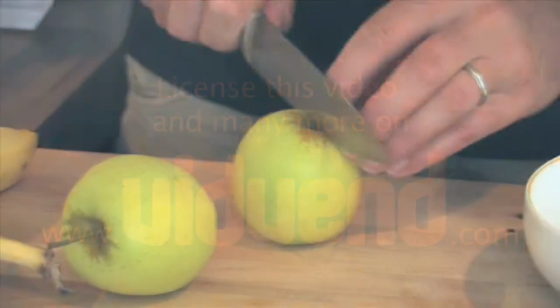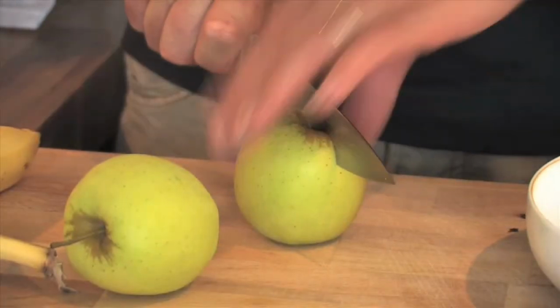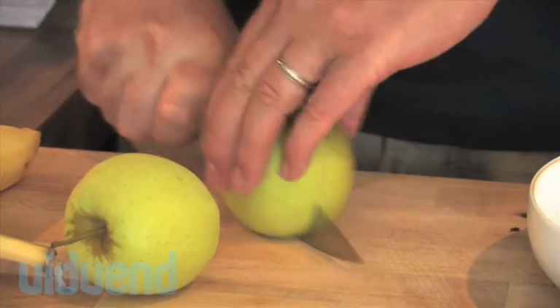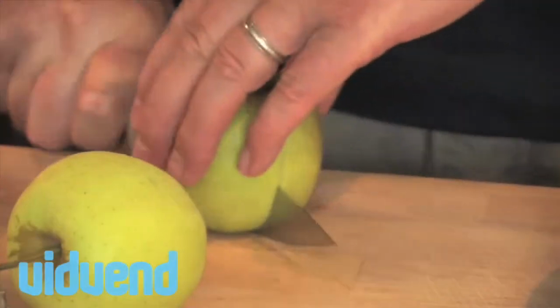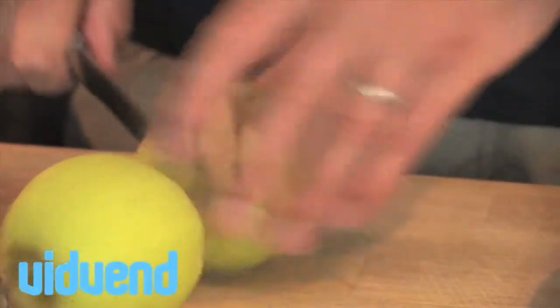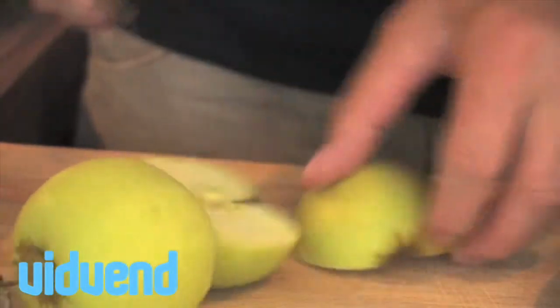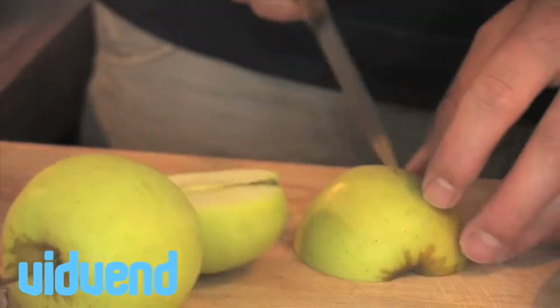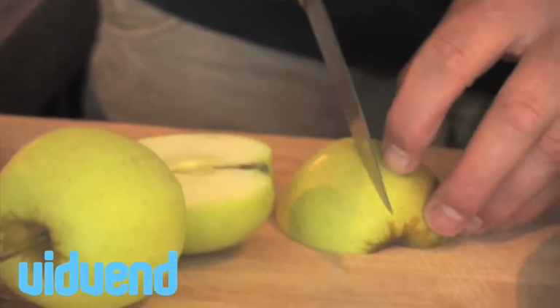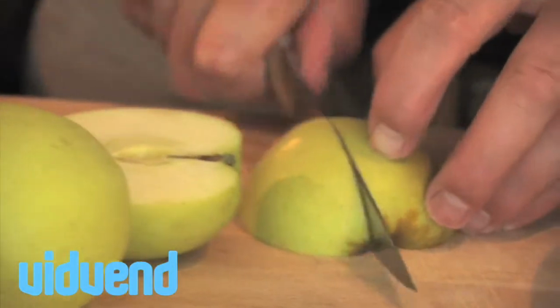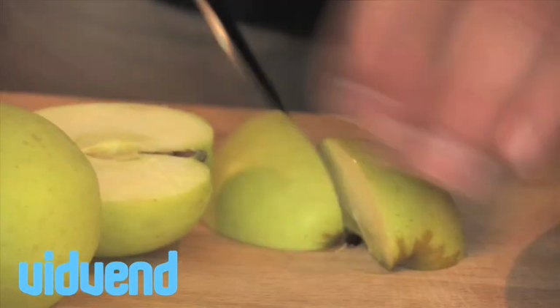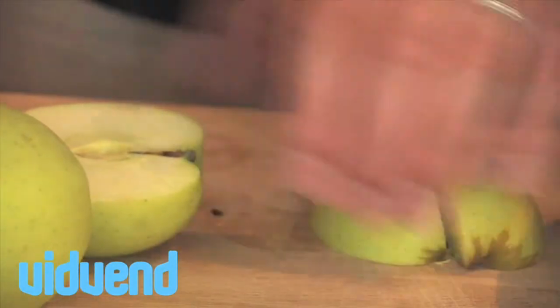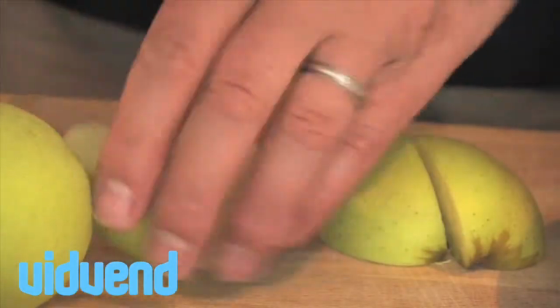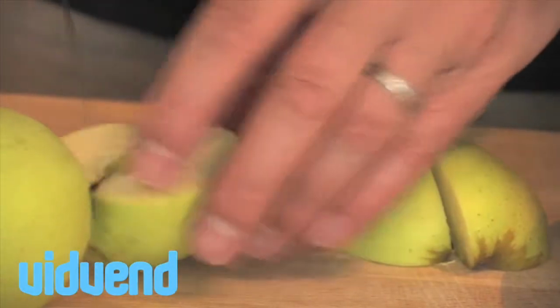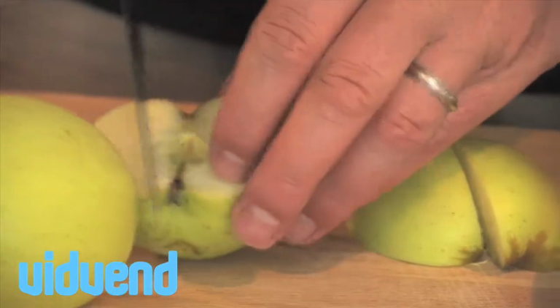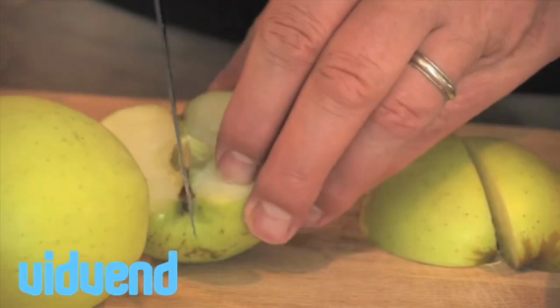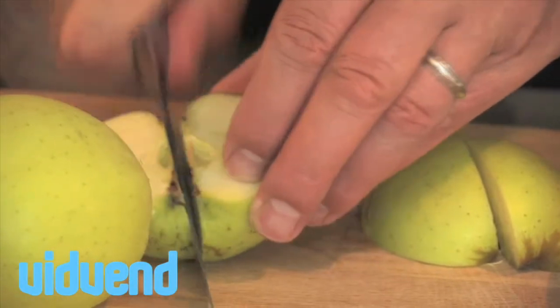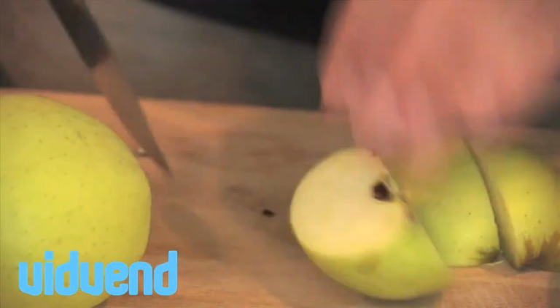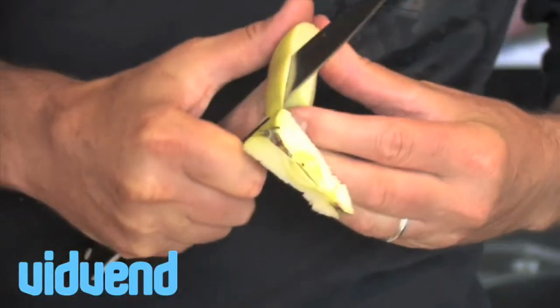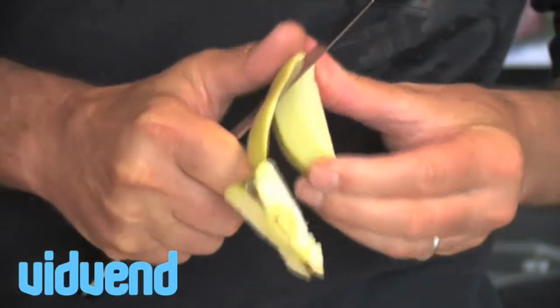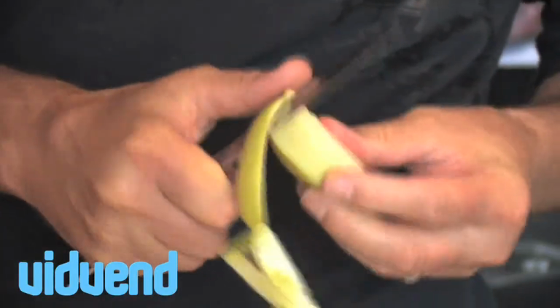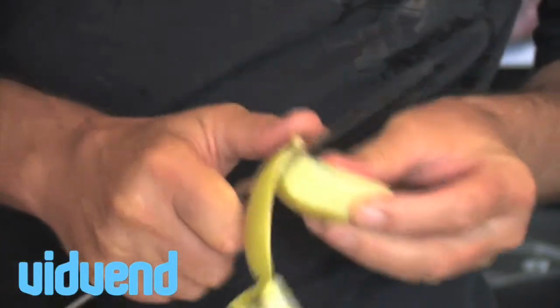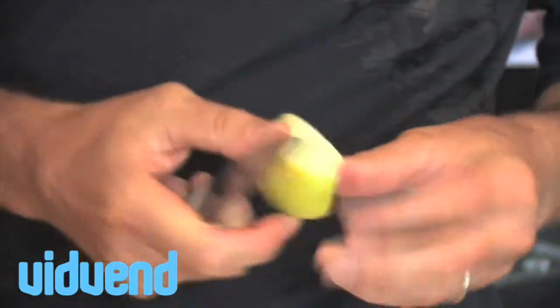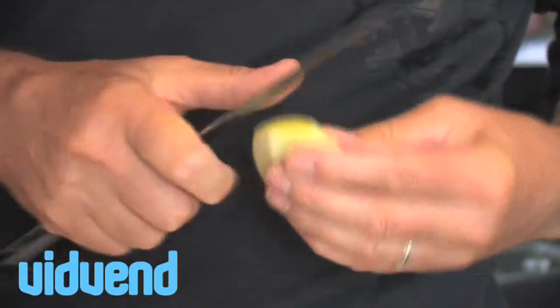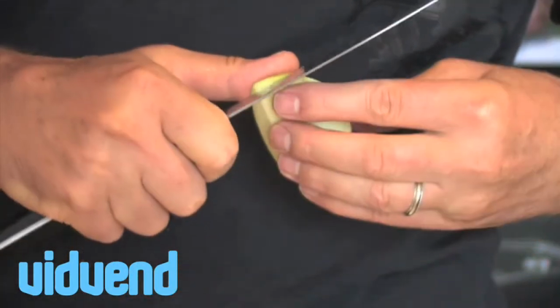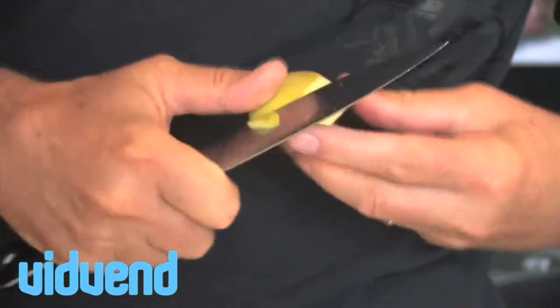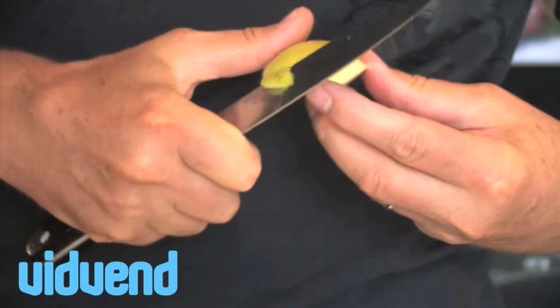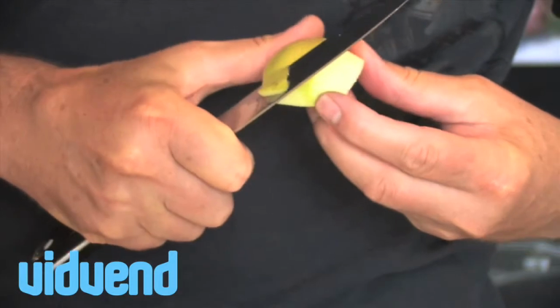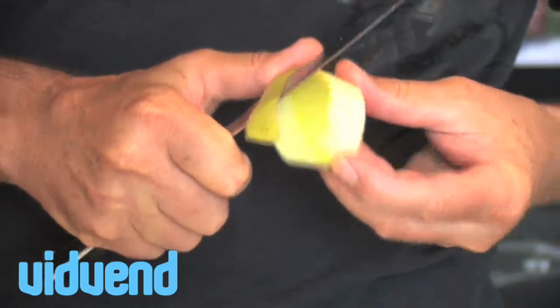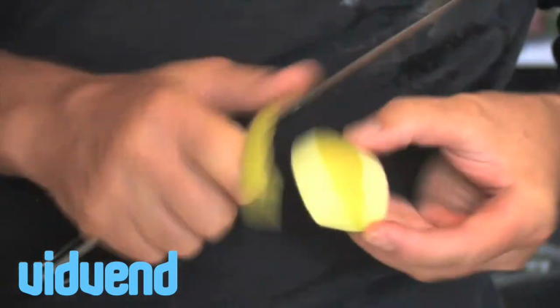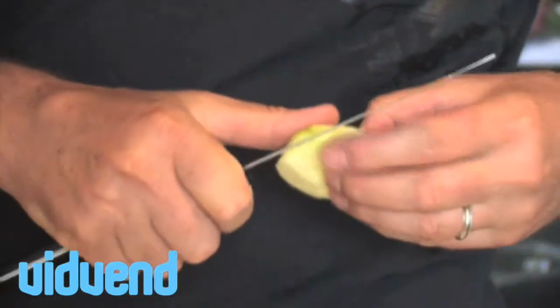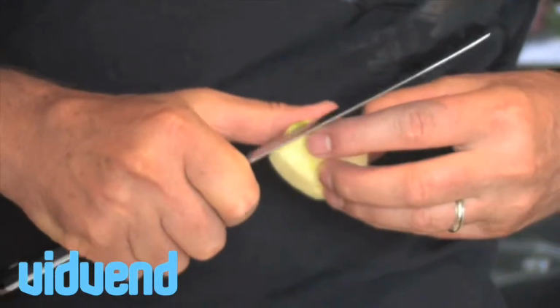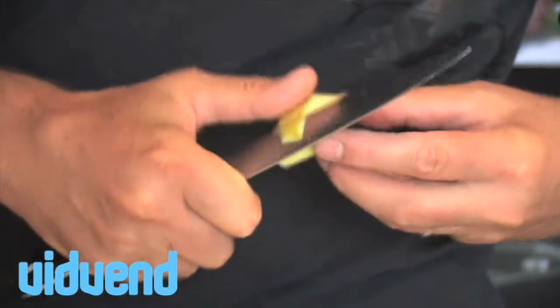I'll show you a little uncooked applesauce. Most people associate applesauce with something that you sort of stew over a long period of time. This version of the sauce keeps it really nice and fresh and keeps the flavours really intense.